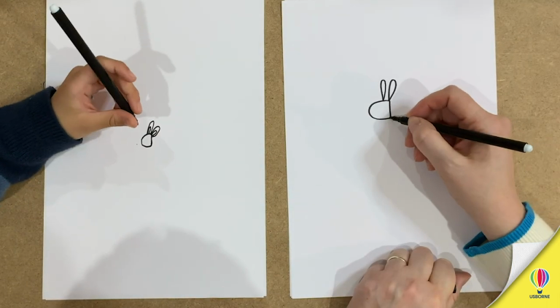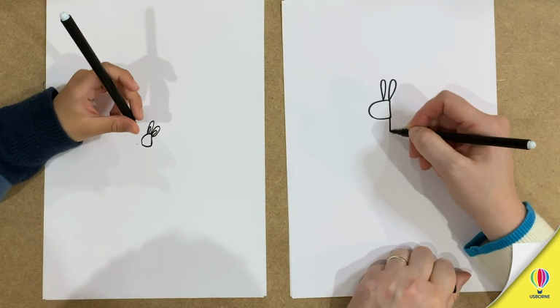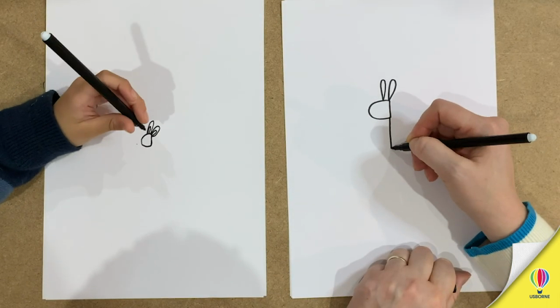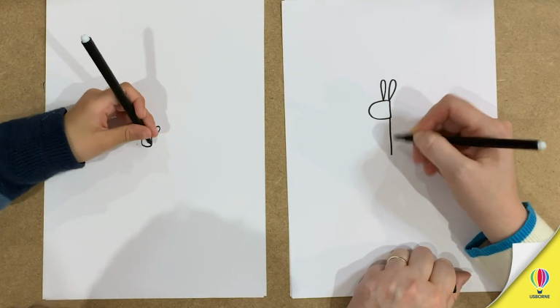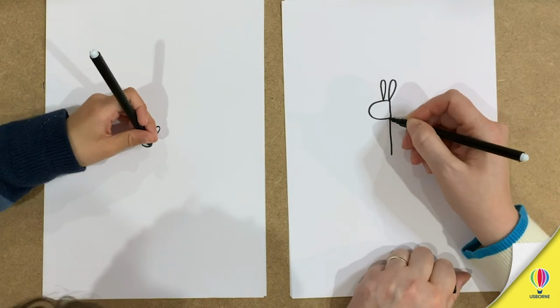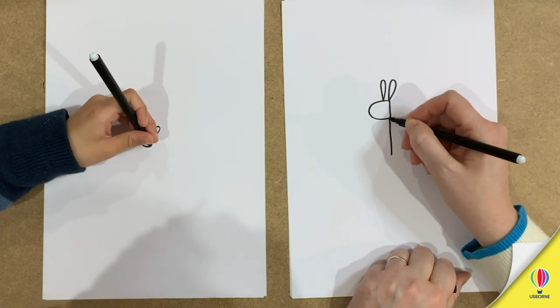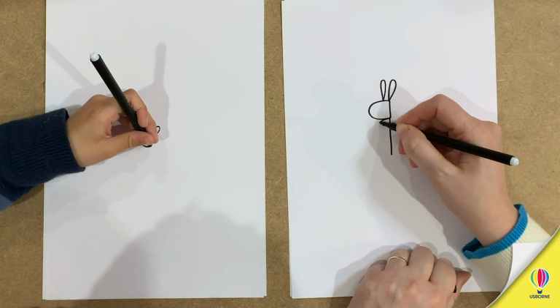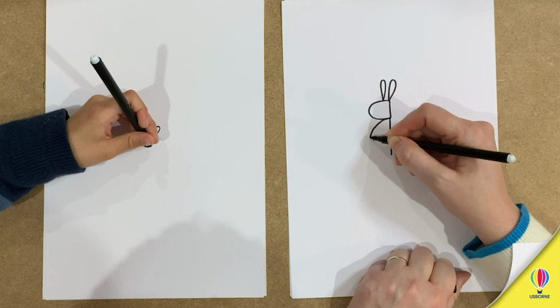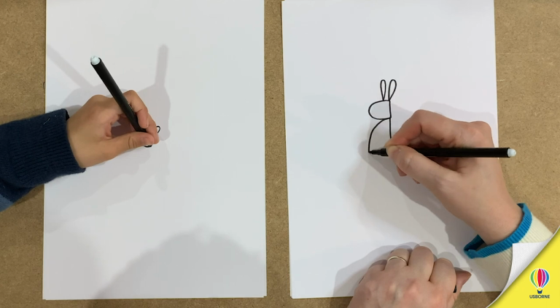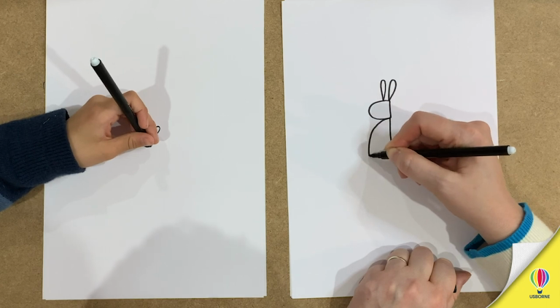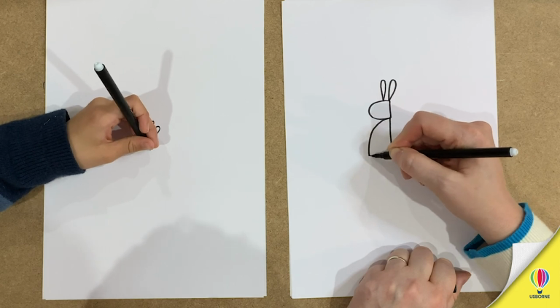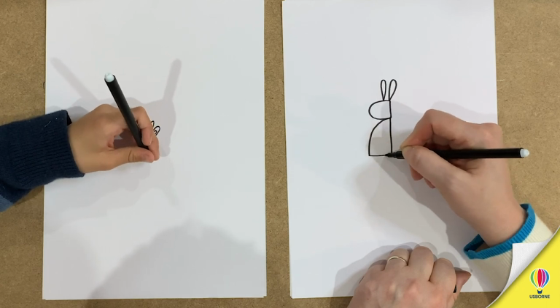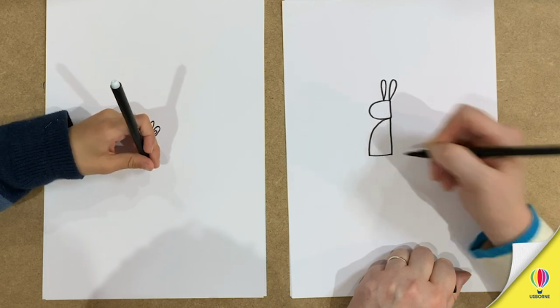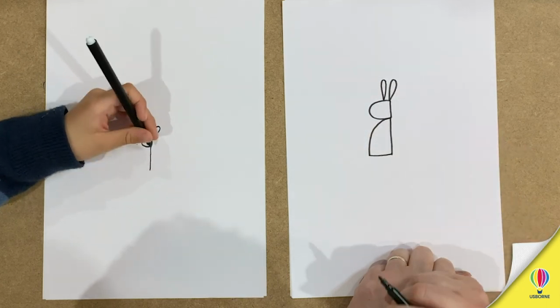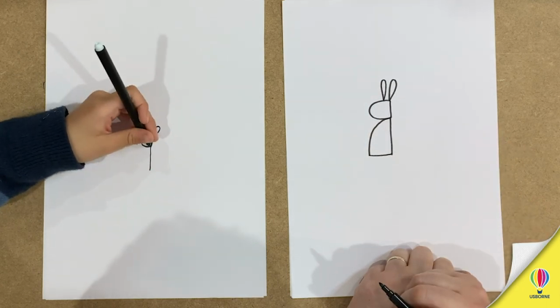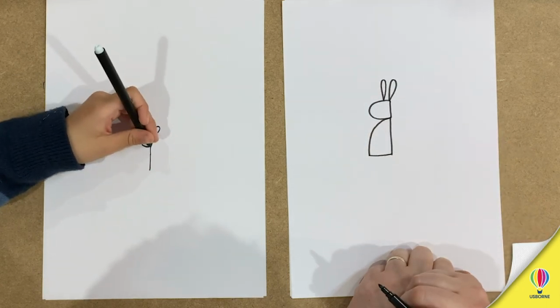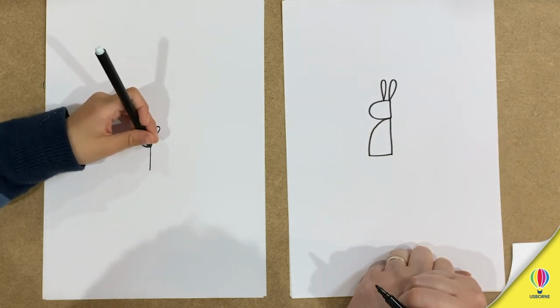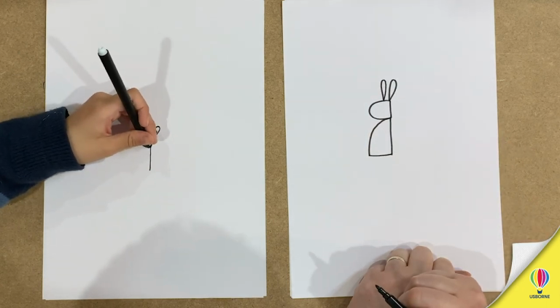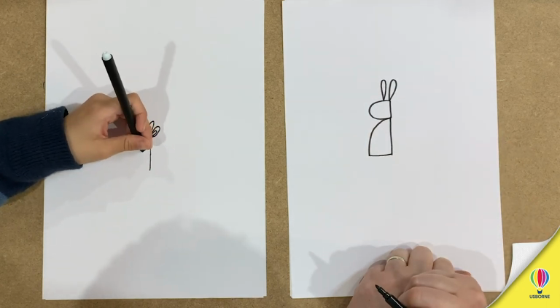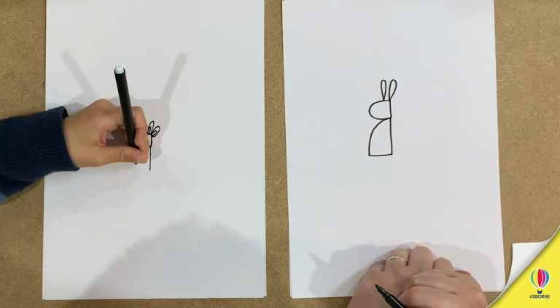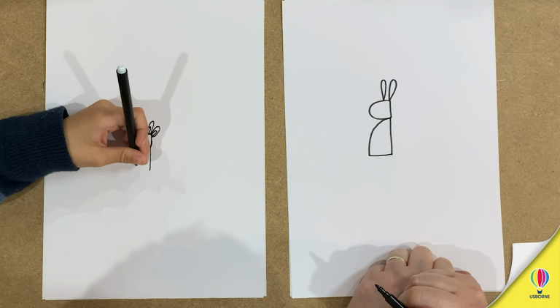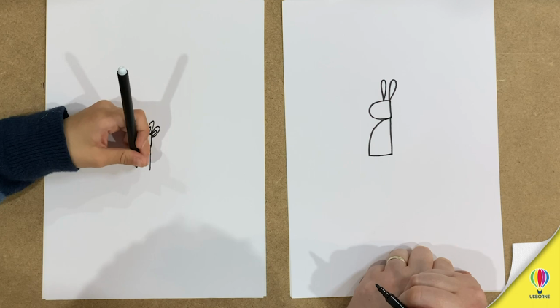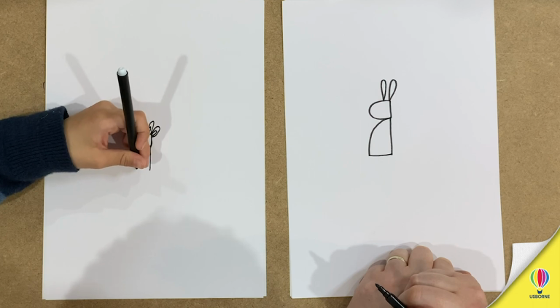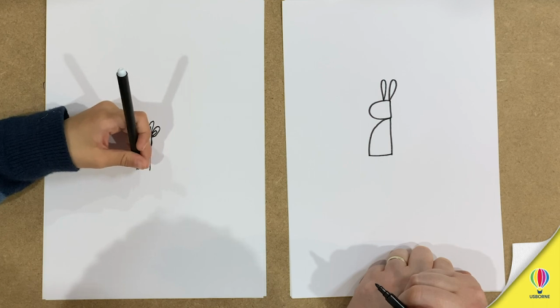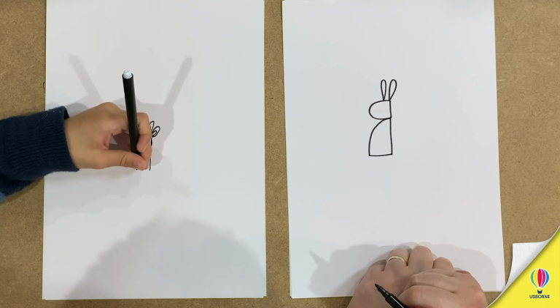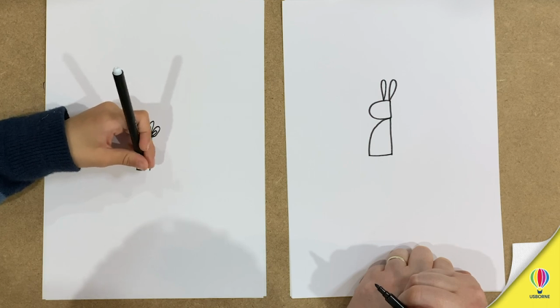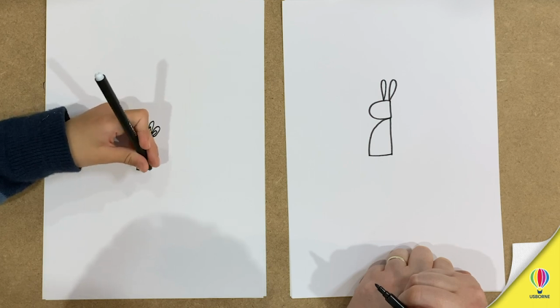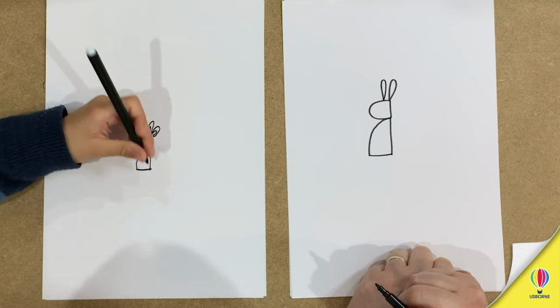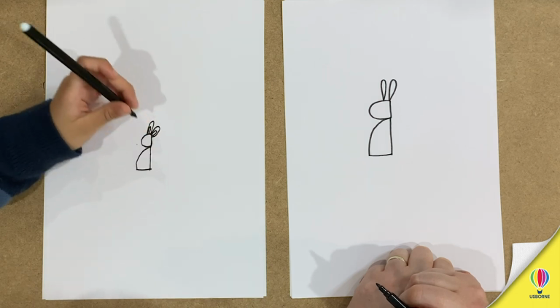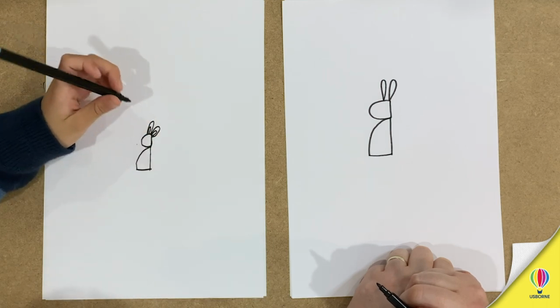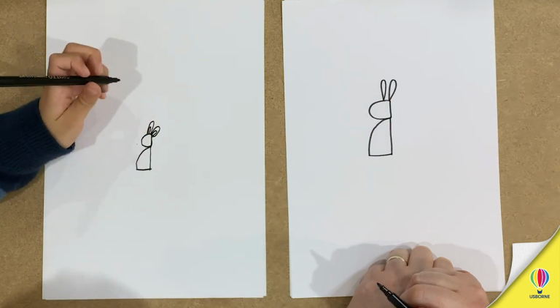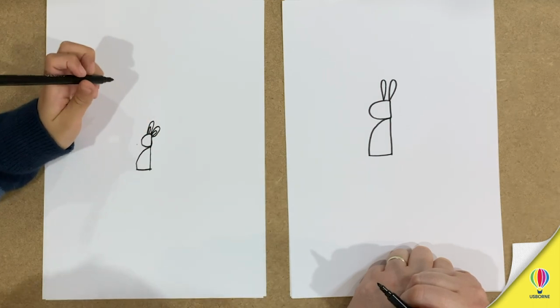A line down, like that. A line down. A curved line. And then another line across. That's it. Perfect.